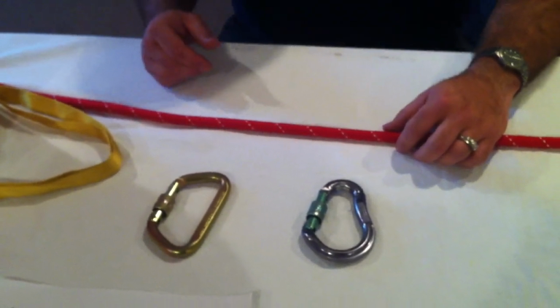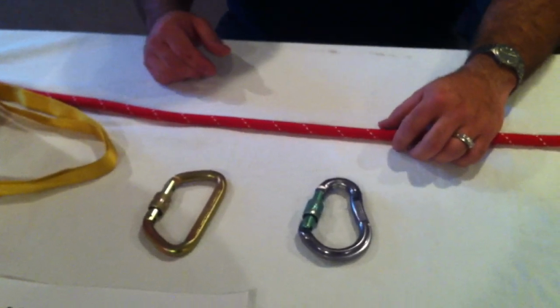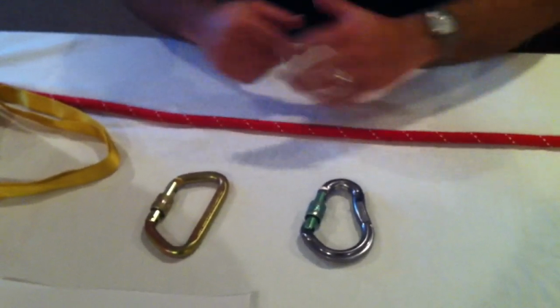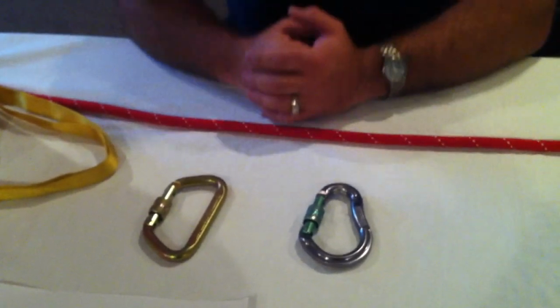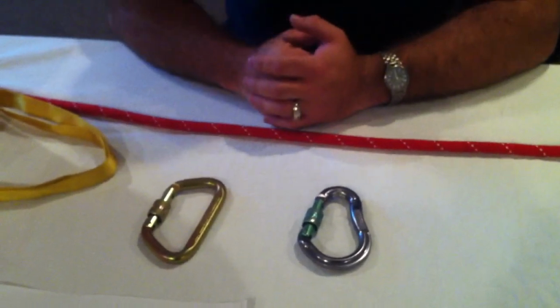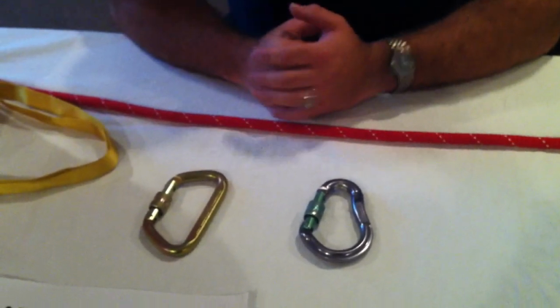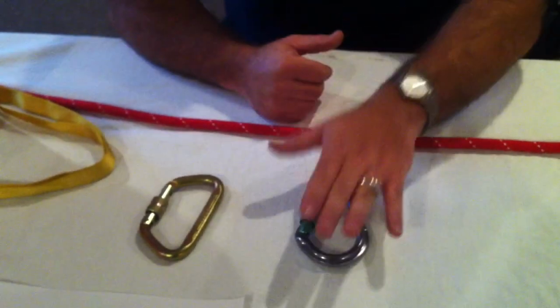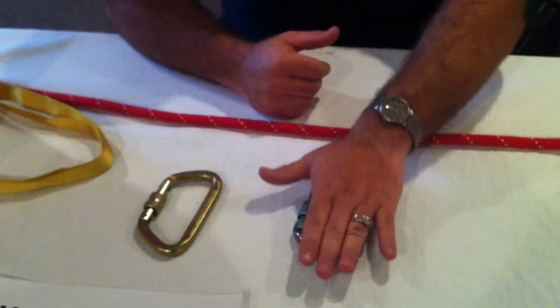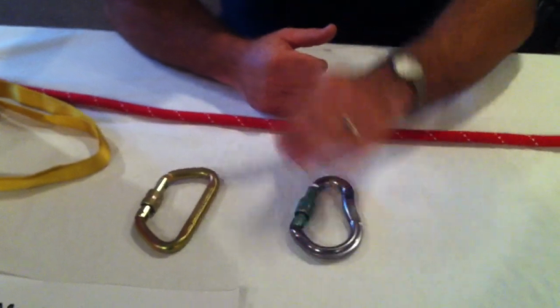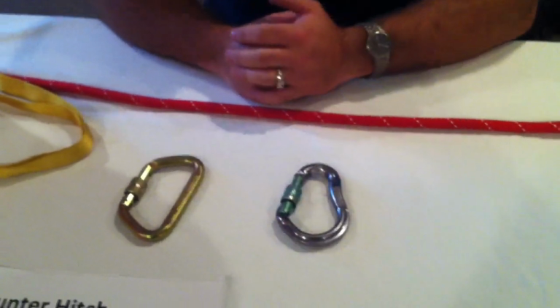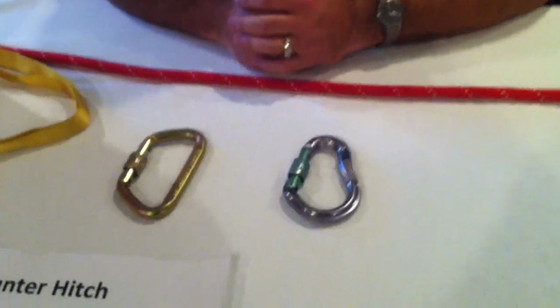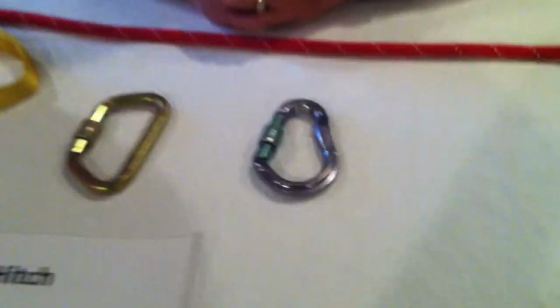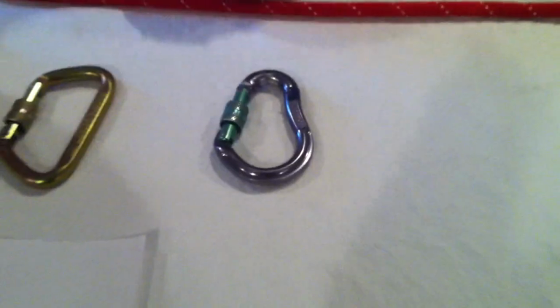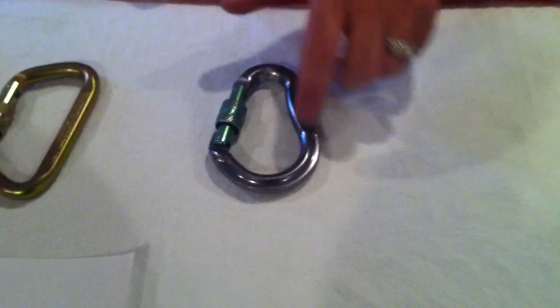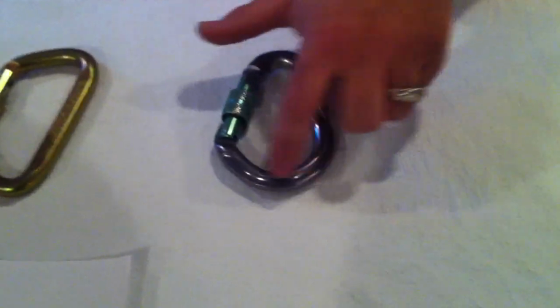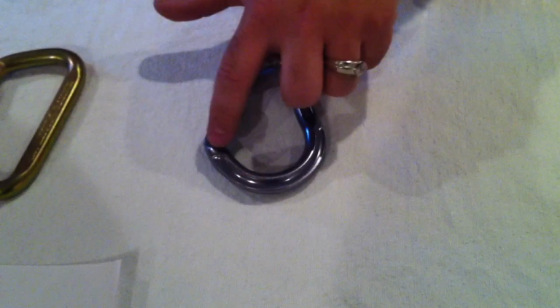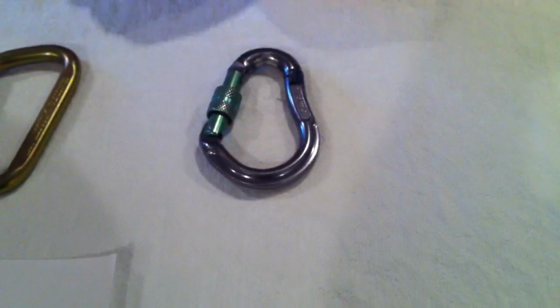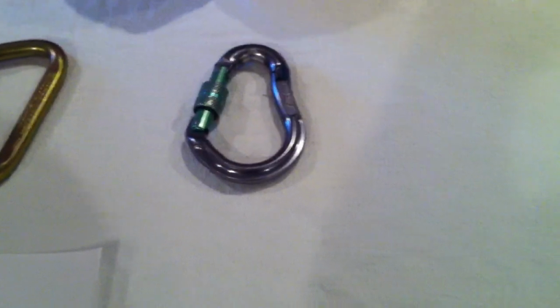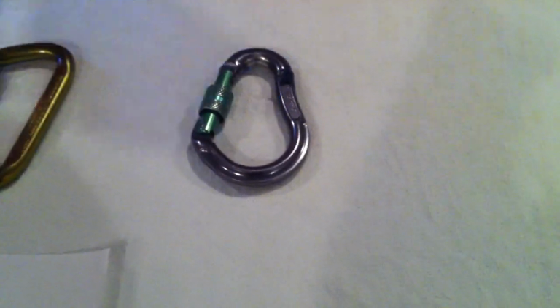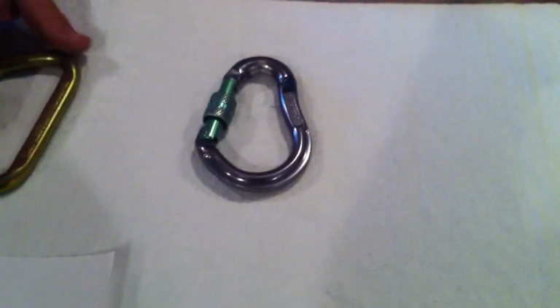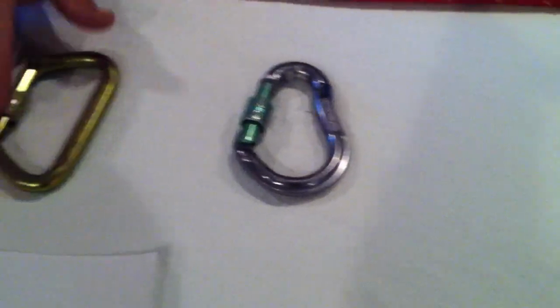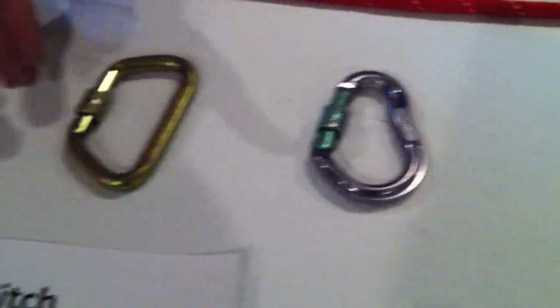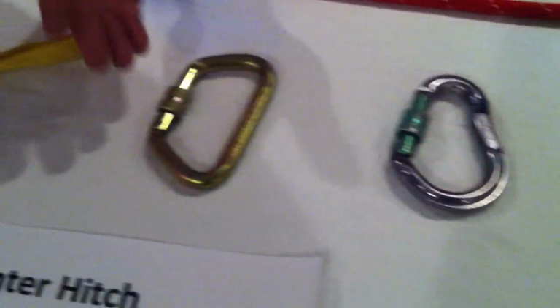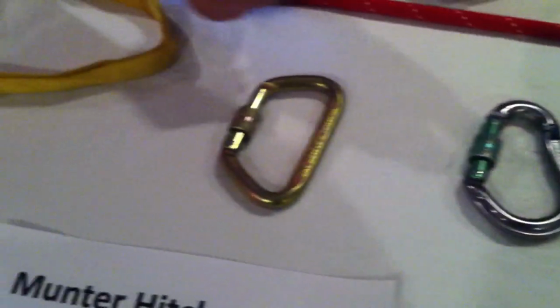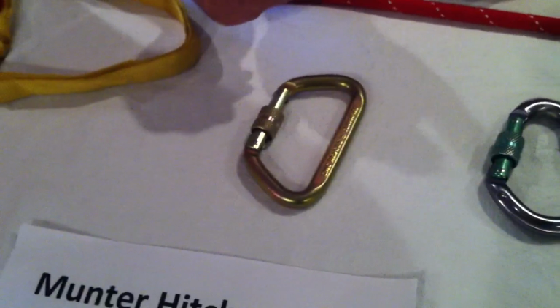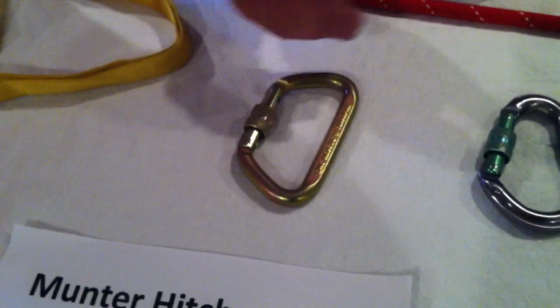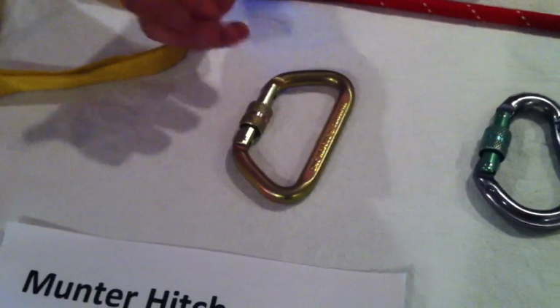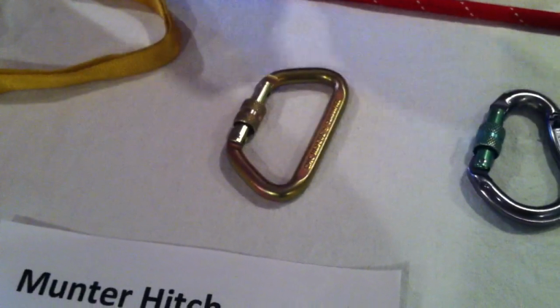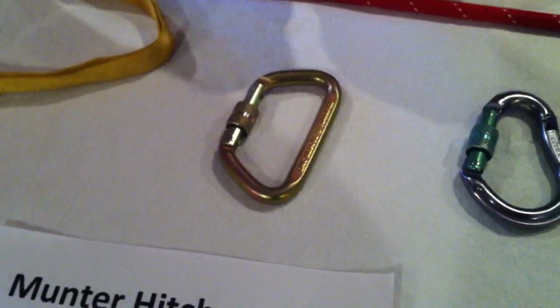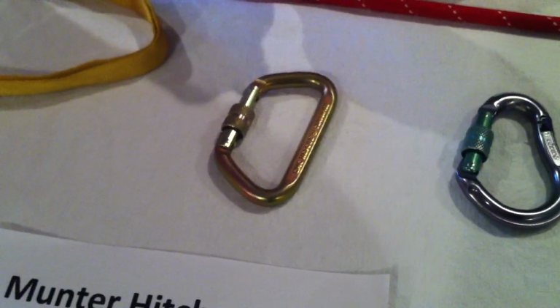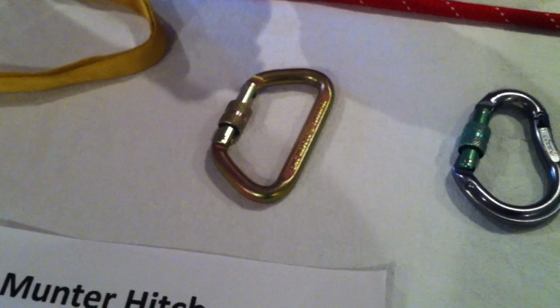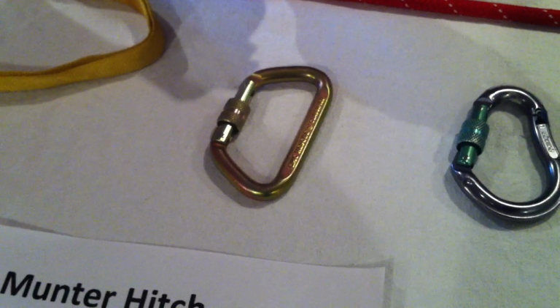It works a little better if you use a pear-shaped style carabiner or something with a rounded end versus a D-shaped, but it can be done with either one and it will work out pretty well.